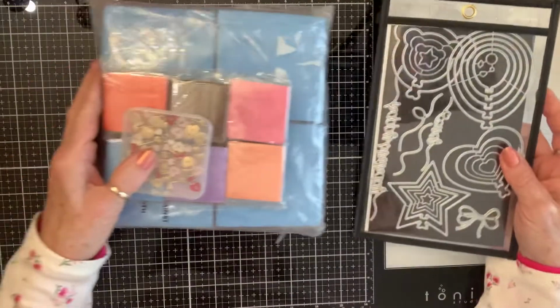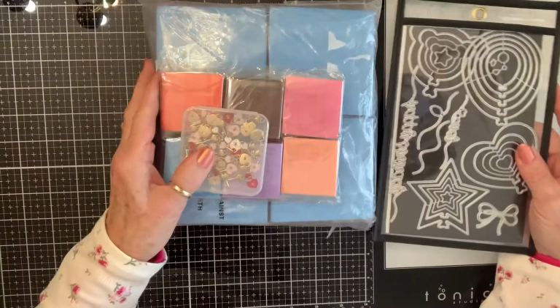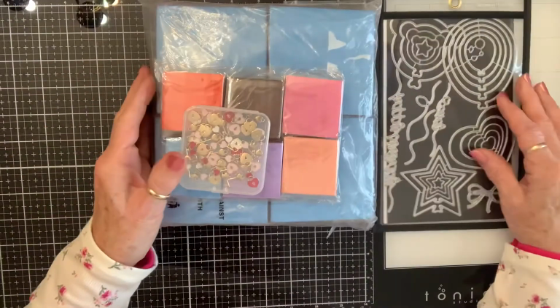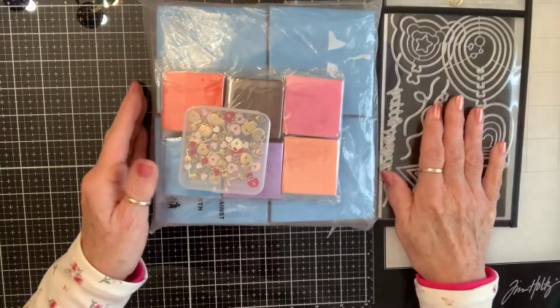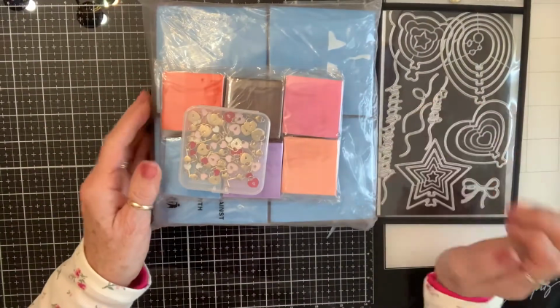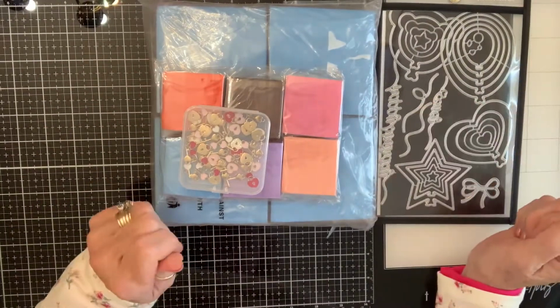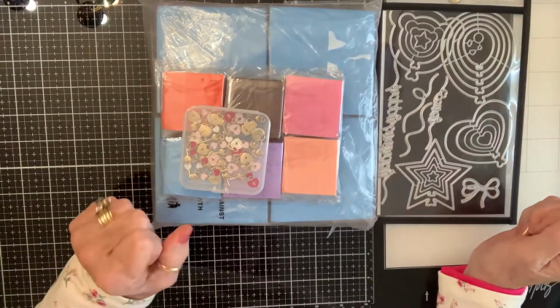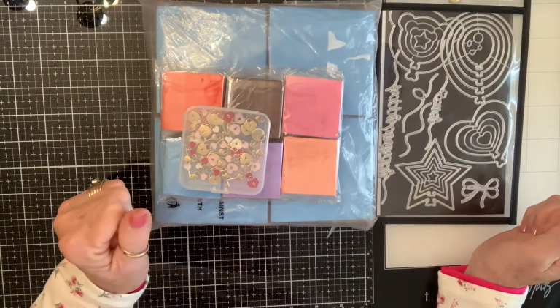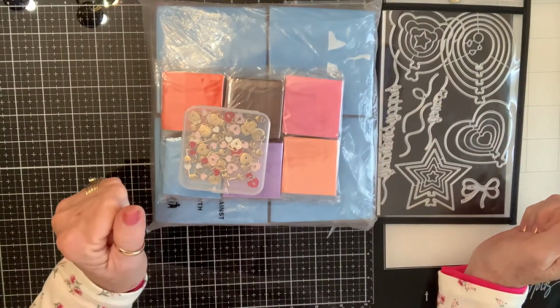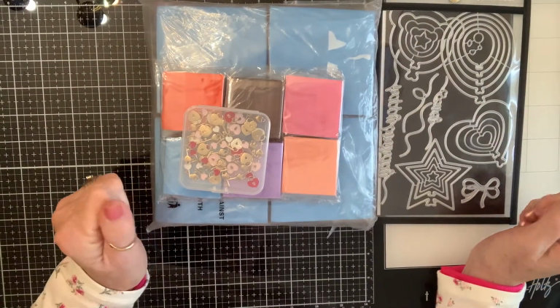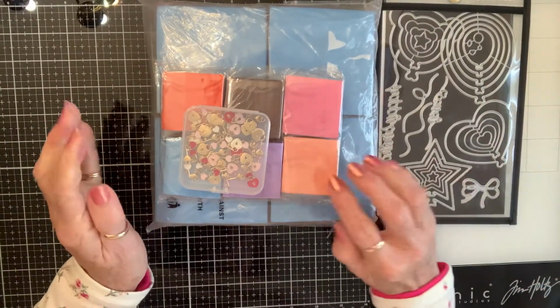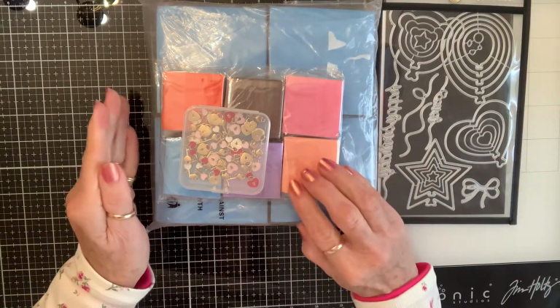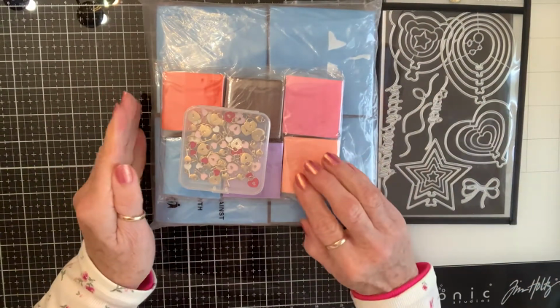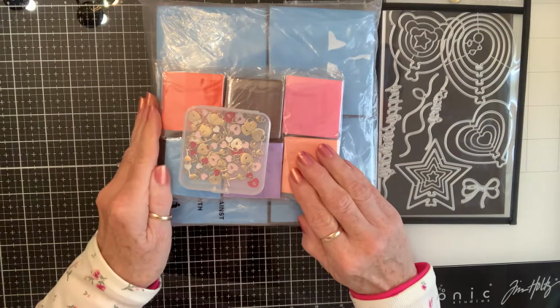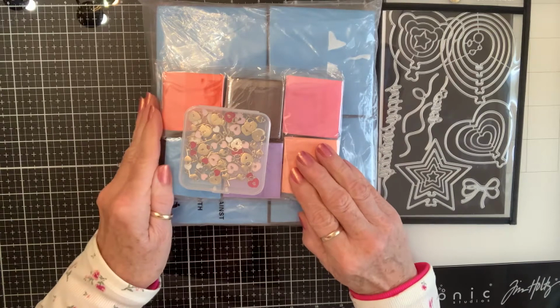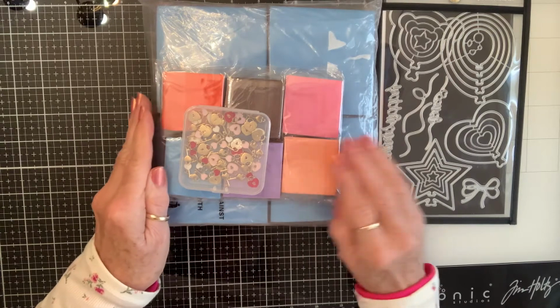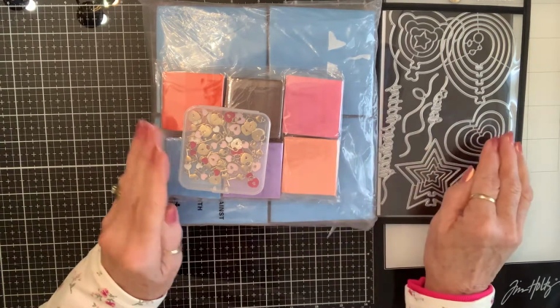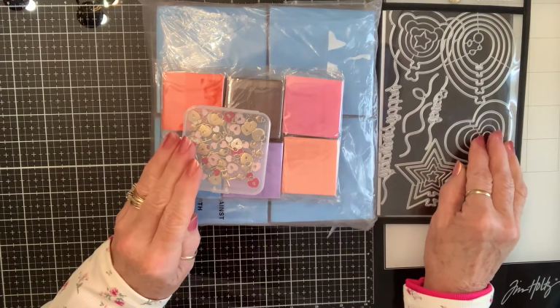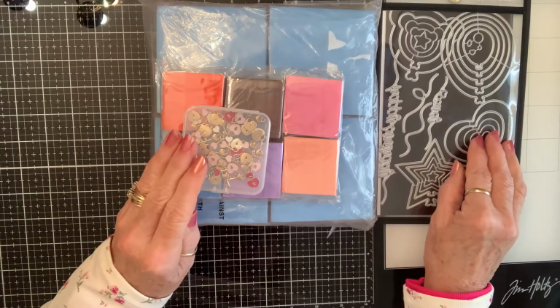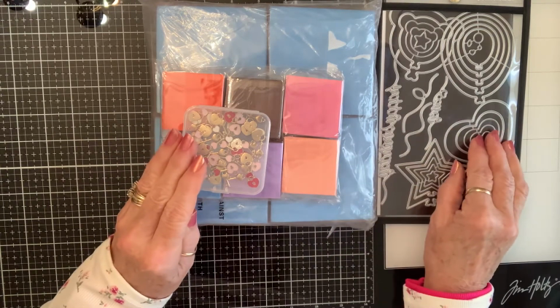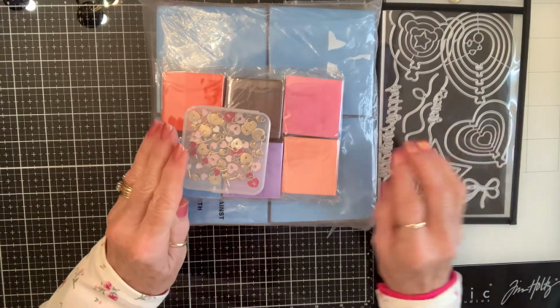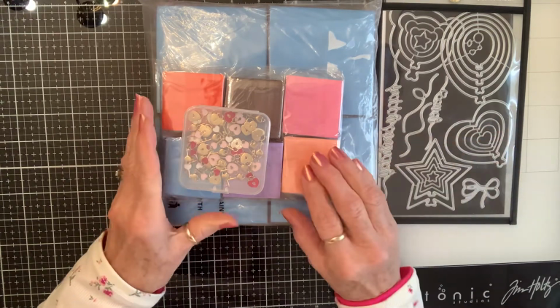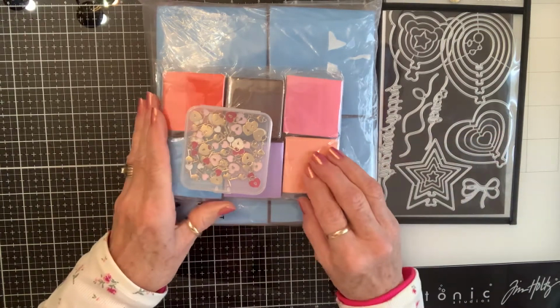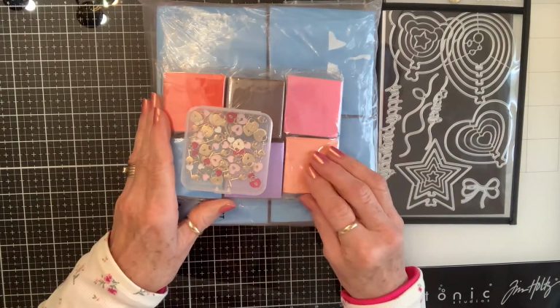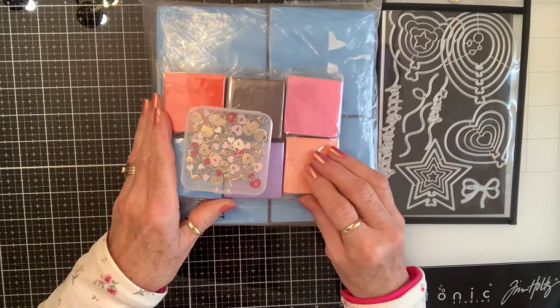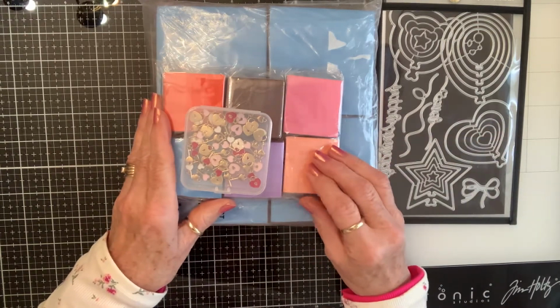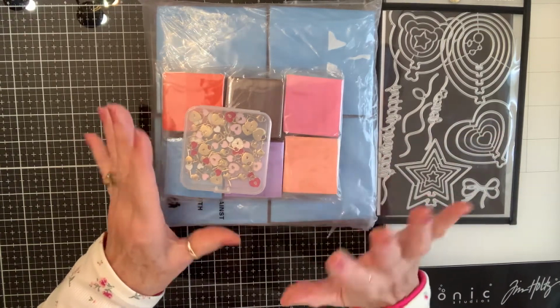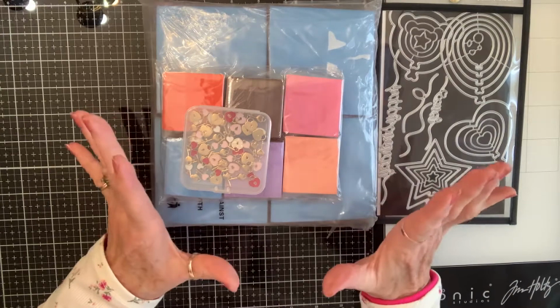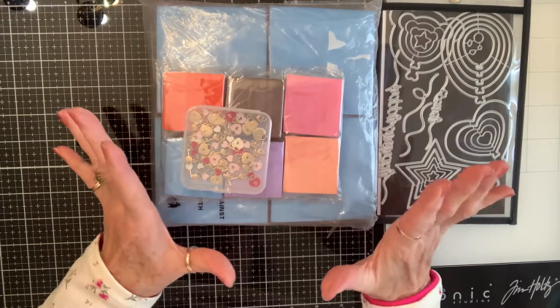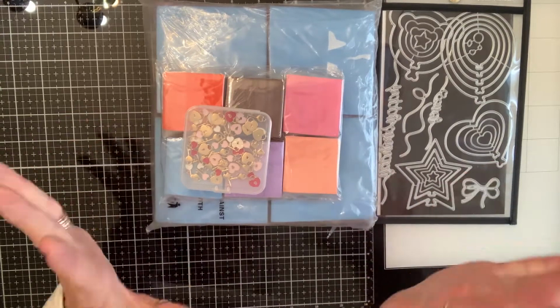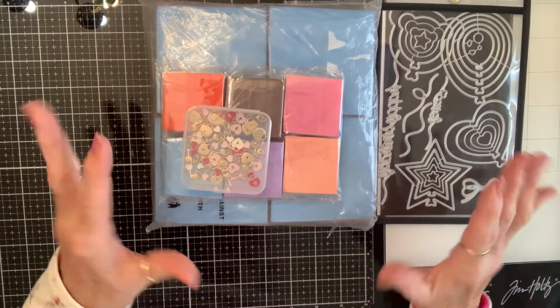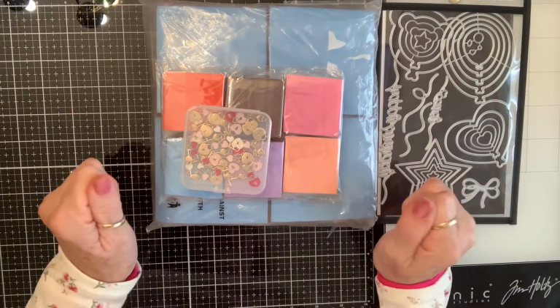Y'all stay tuned and I will be doing some projects. I might even be making some paper with the tissue paper that I could use in my balloons, and I might make some flowers with them. I don't know — I'm excited!